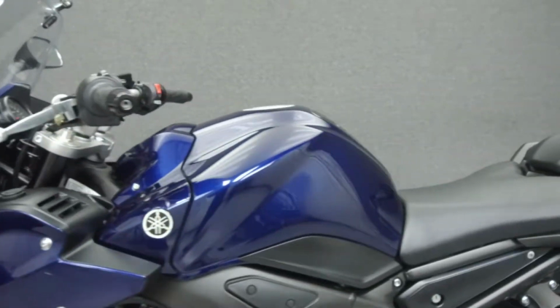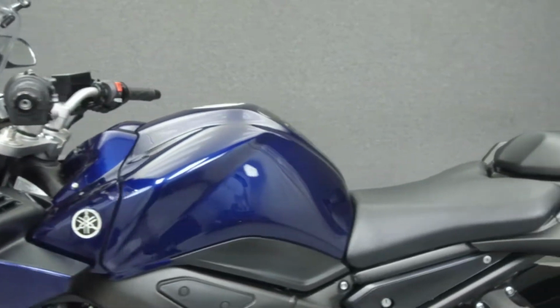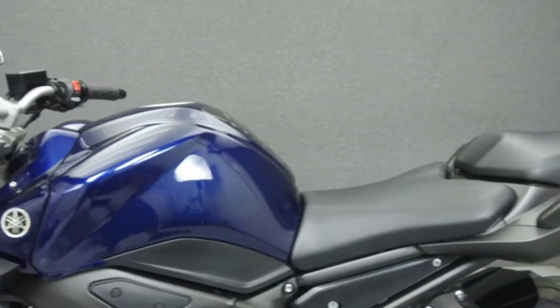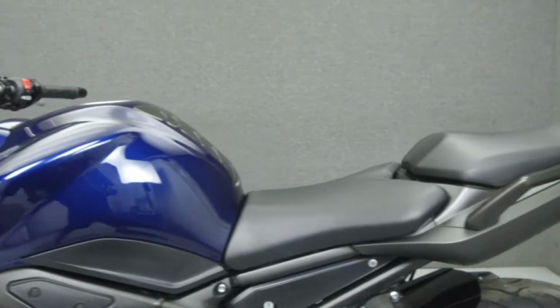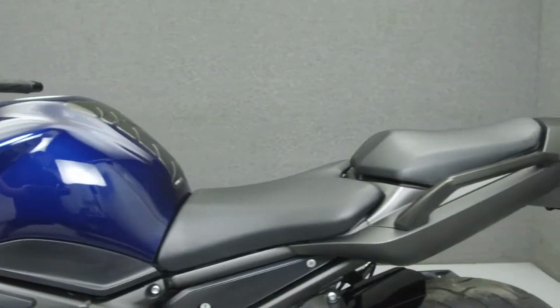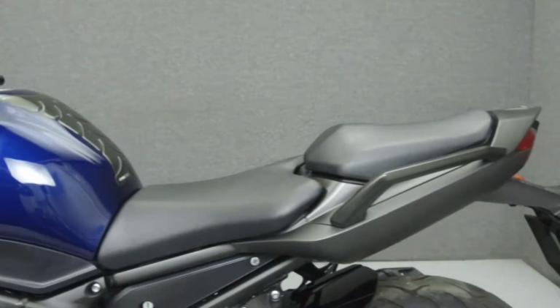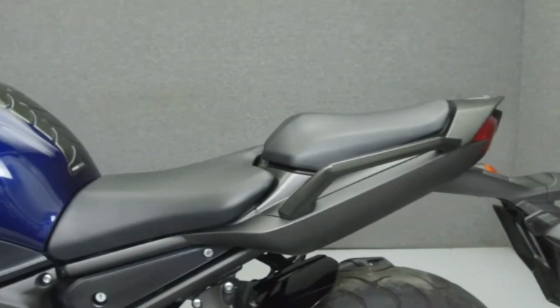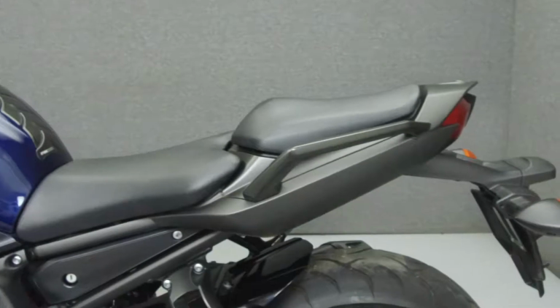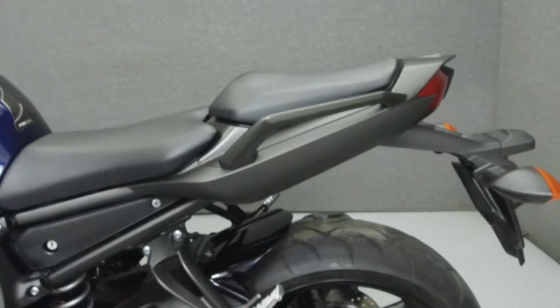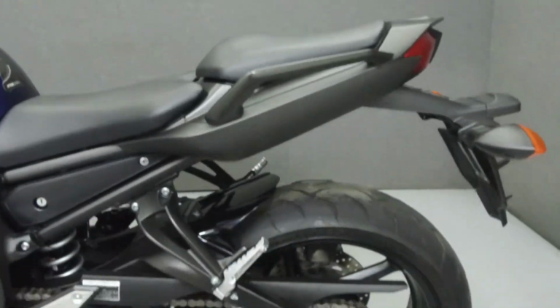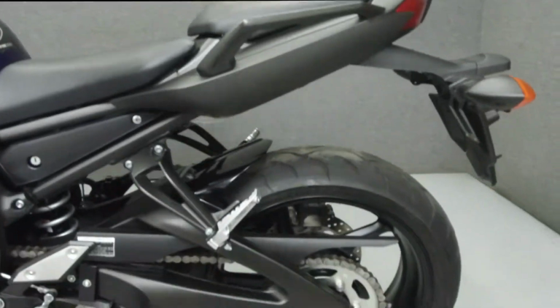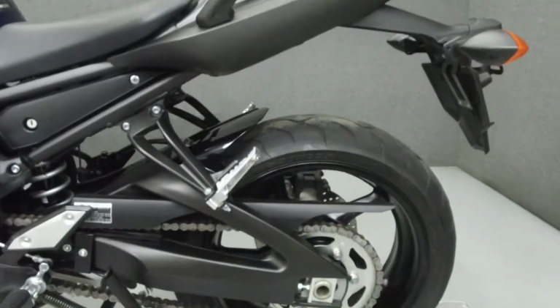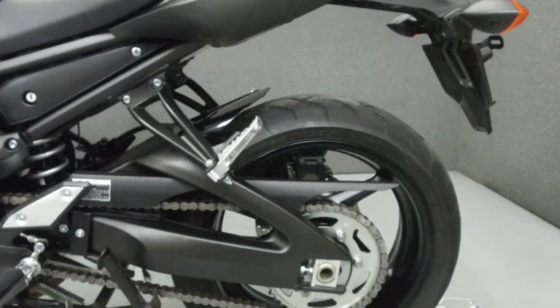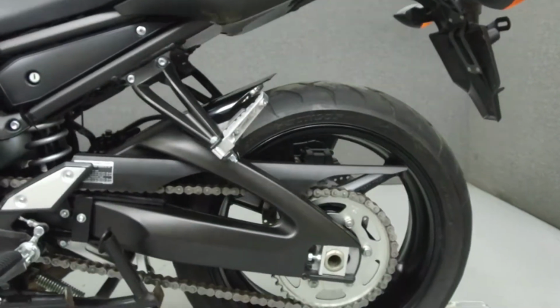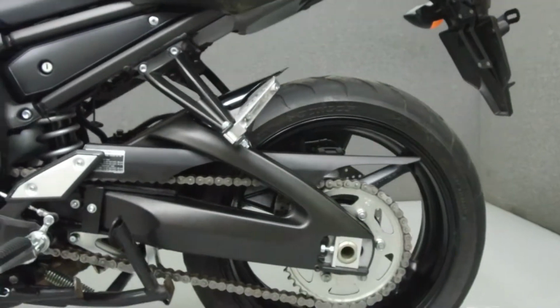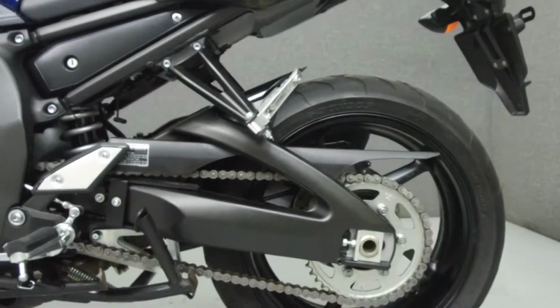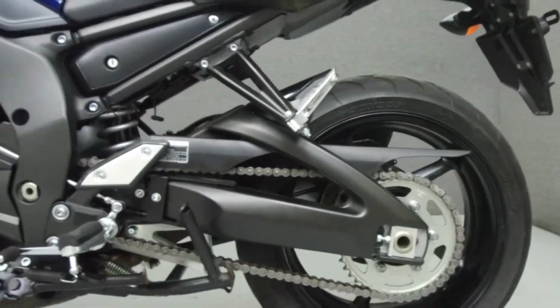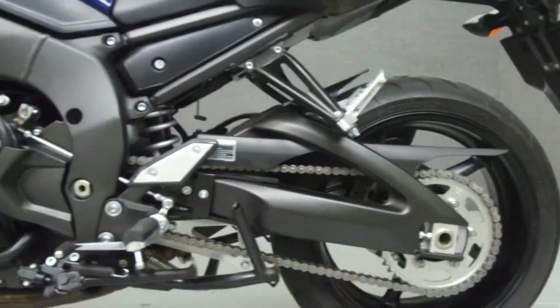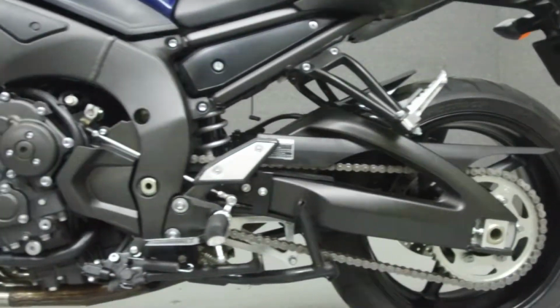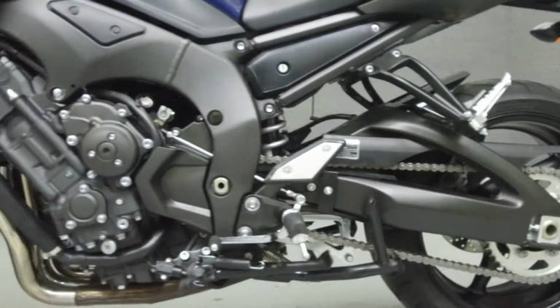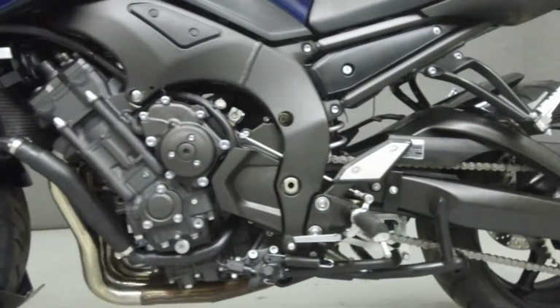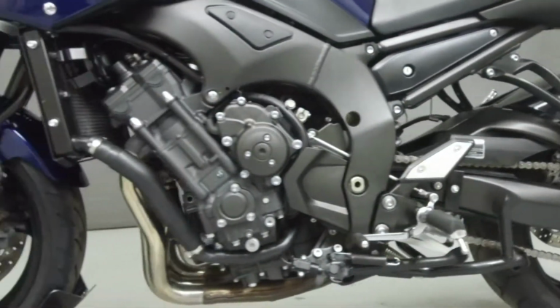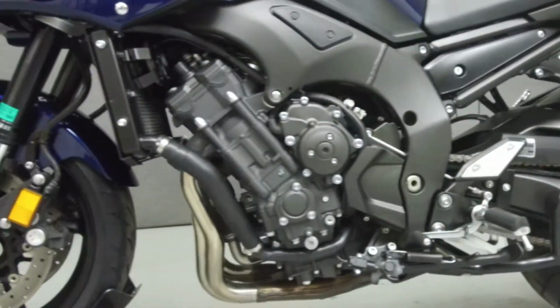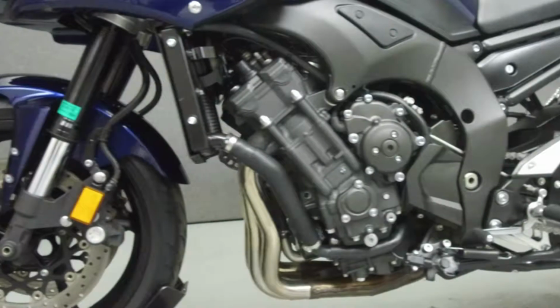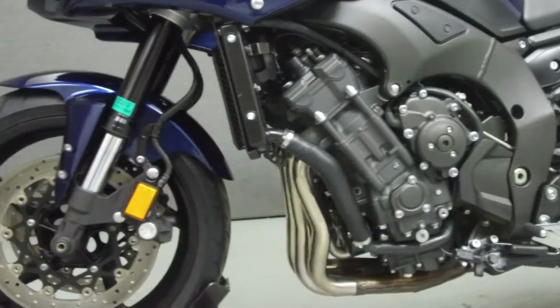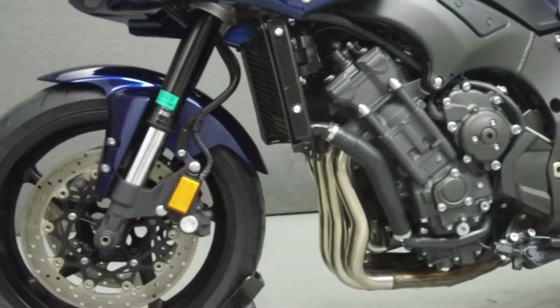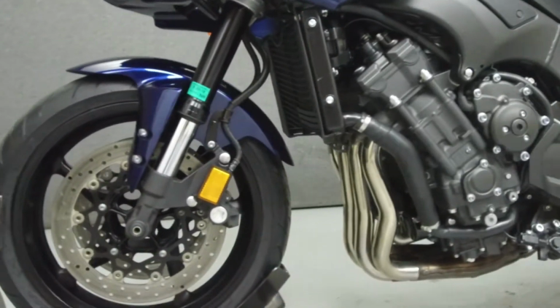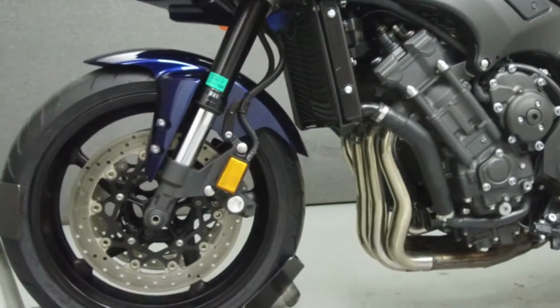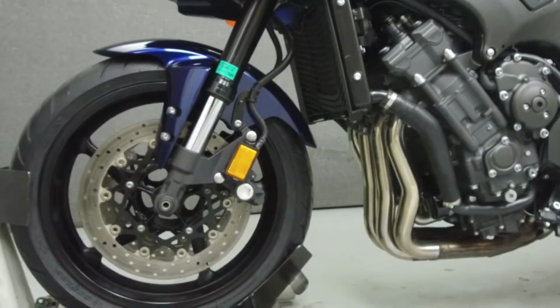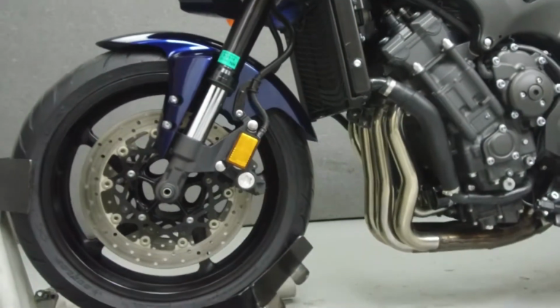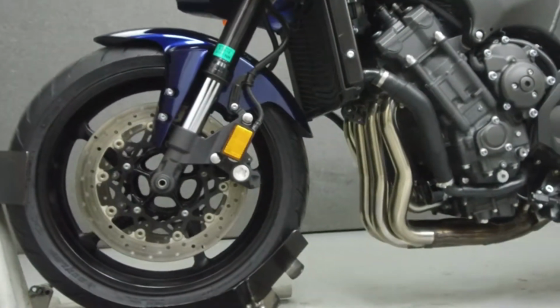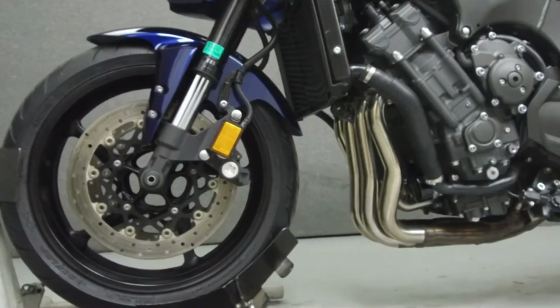It has a seat height of 32.1 inches and a wet weight of 487 pounds. This bike has been upgraded with an X-Screens windshield extension and a 12 volt outlet.